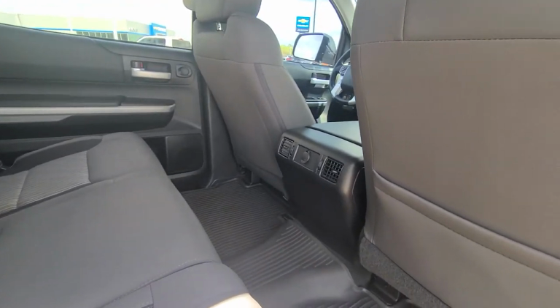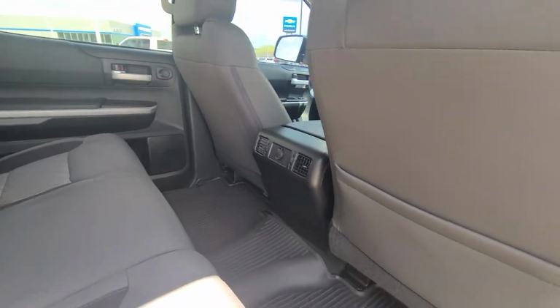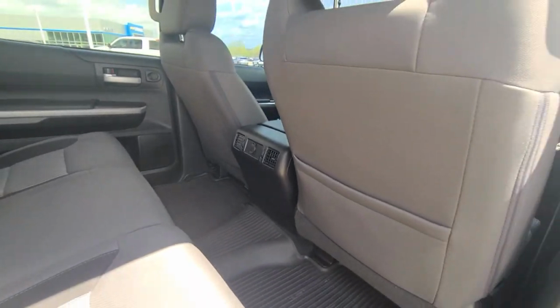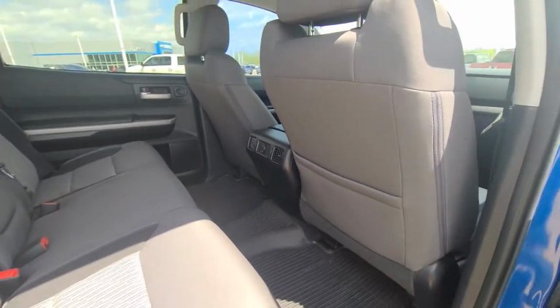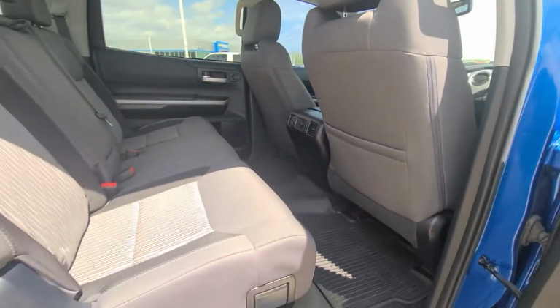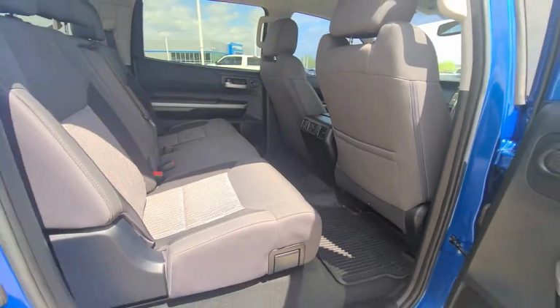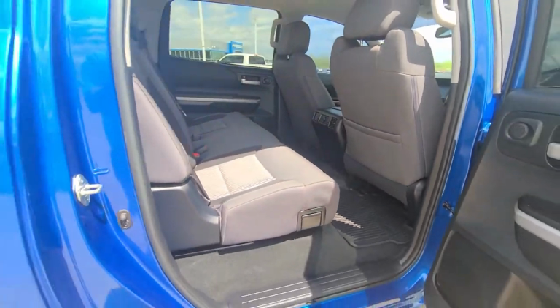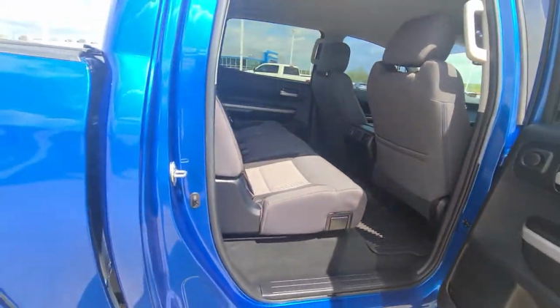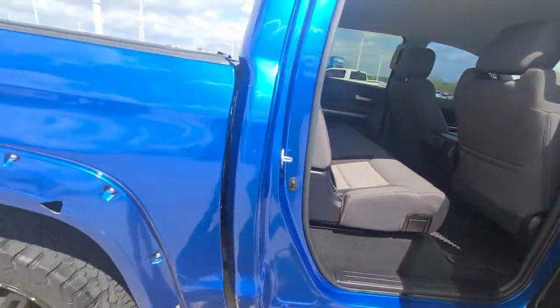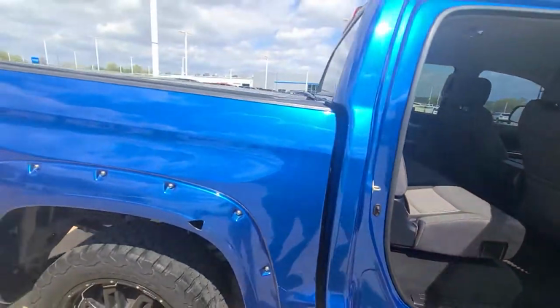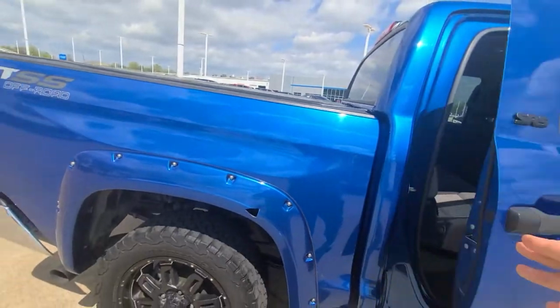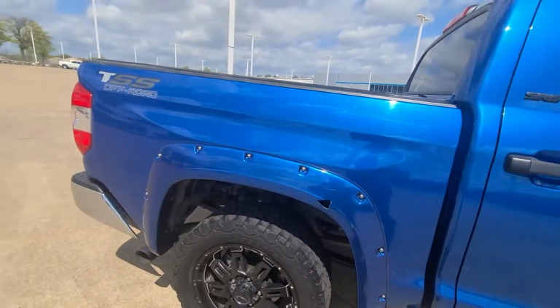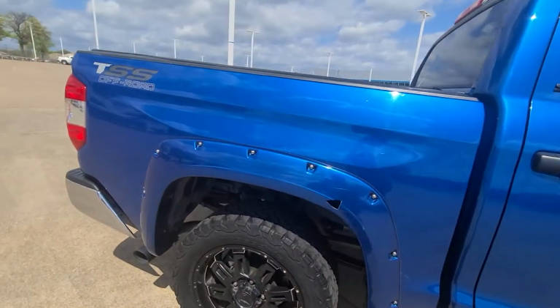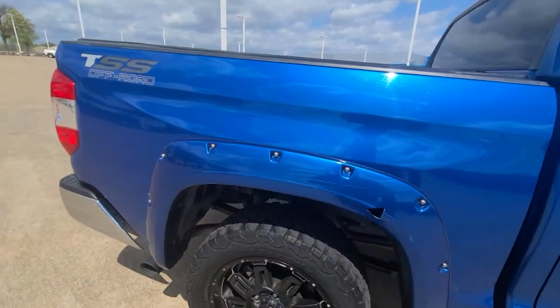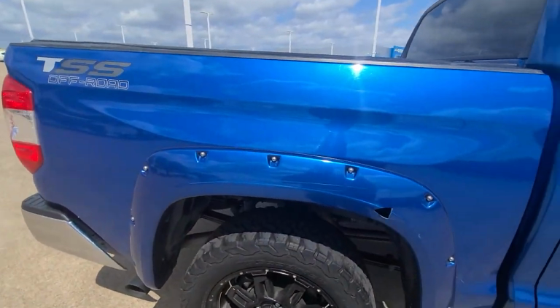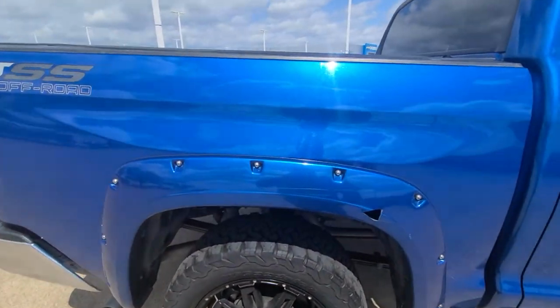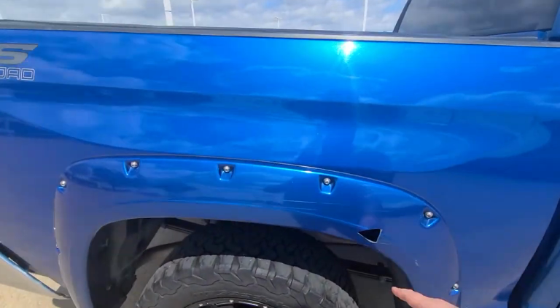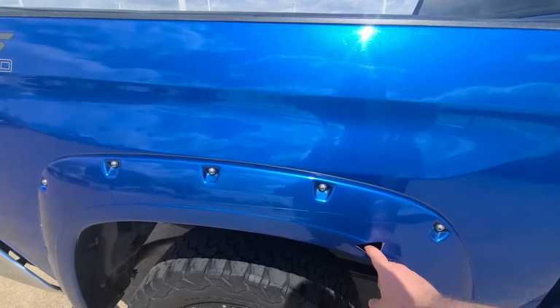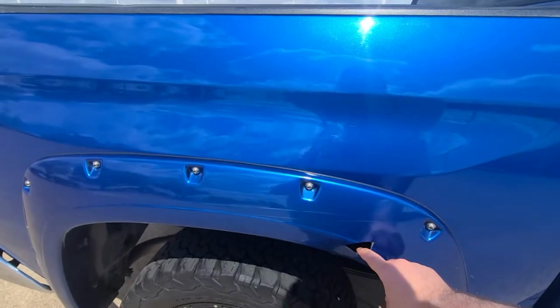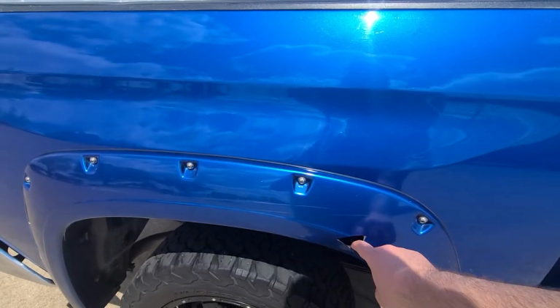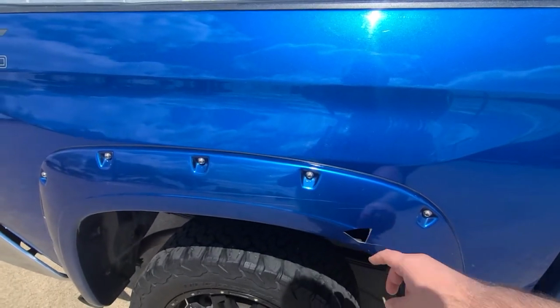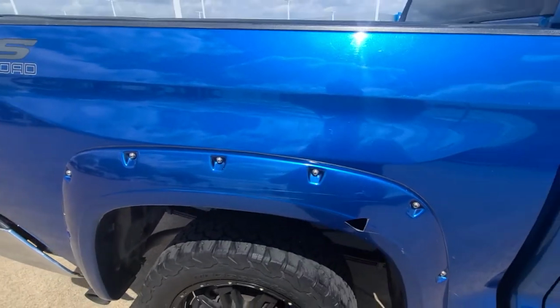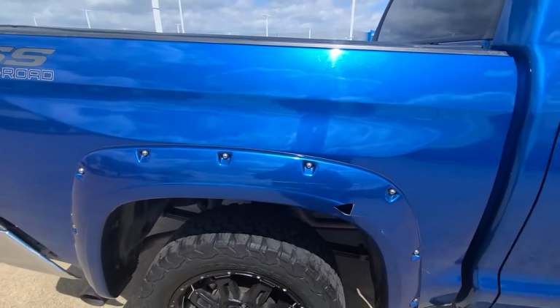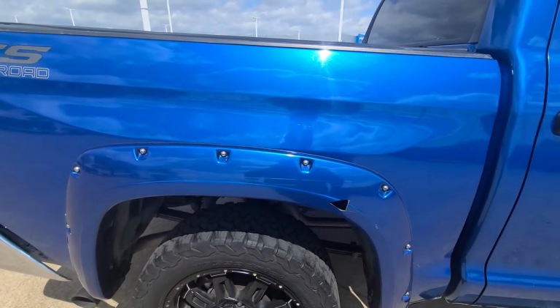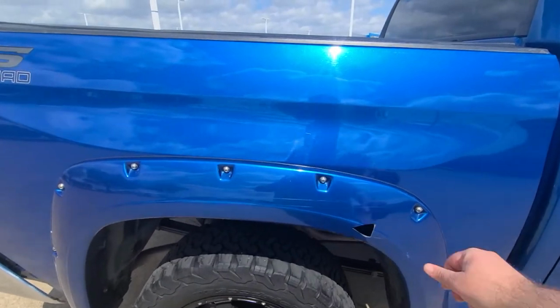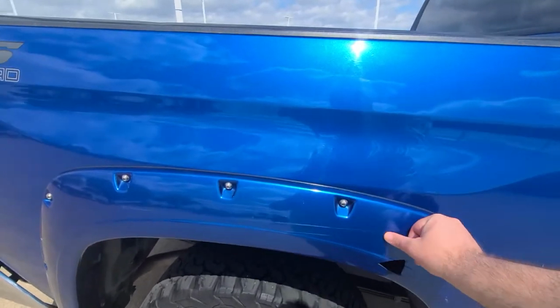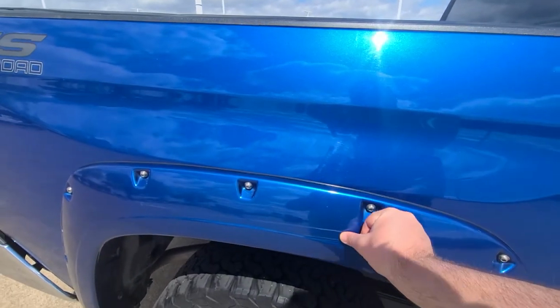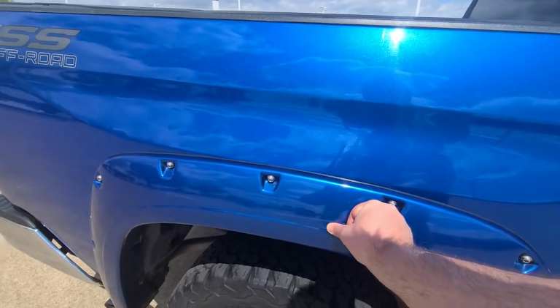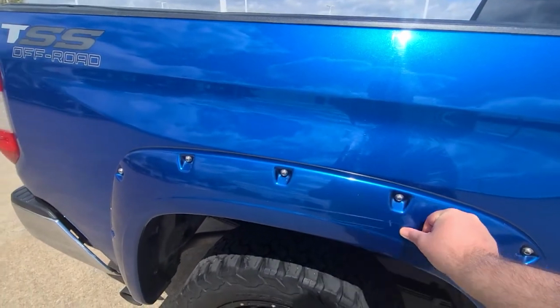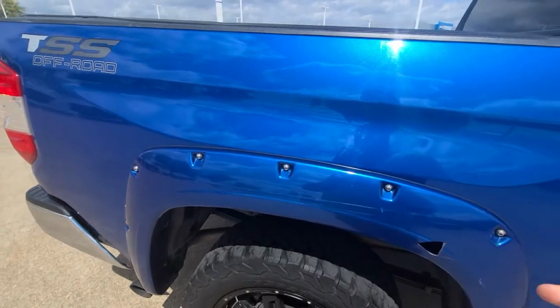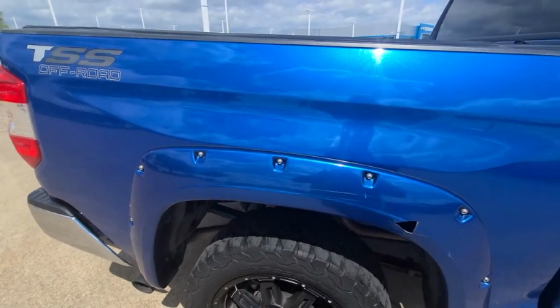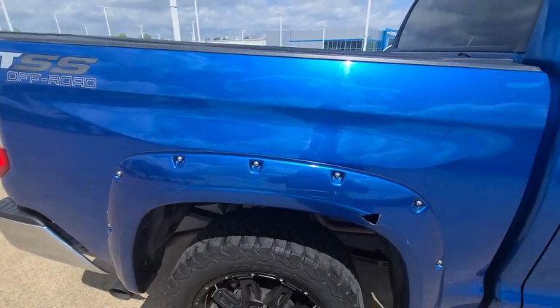We've got a loose fender flare right here — that ain't good. Little scratch right here, probably get buffed out.